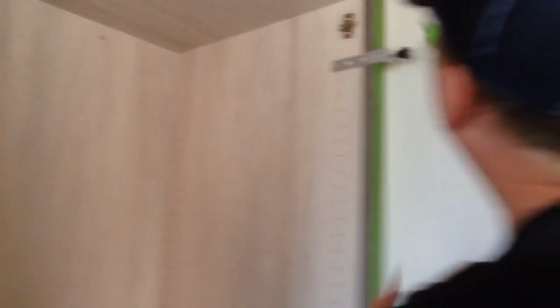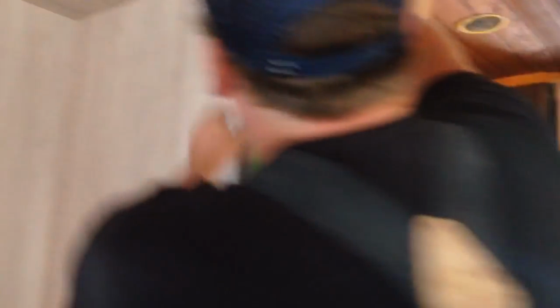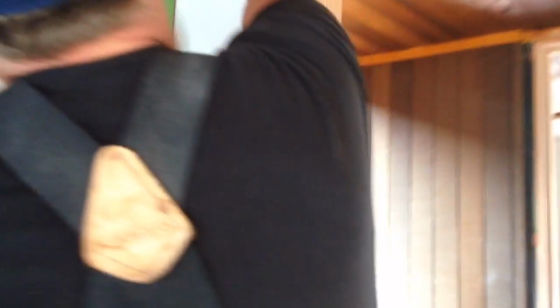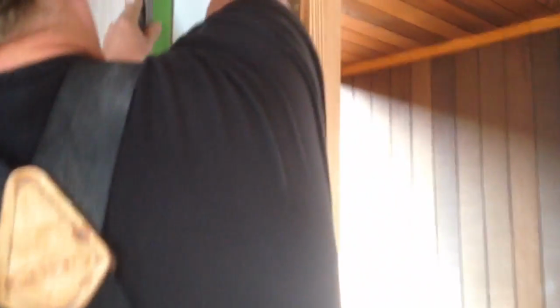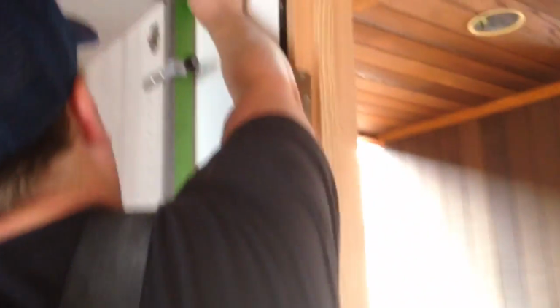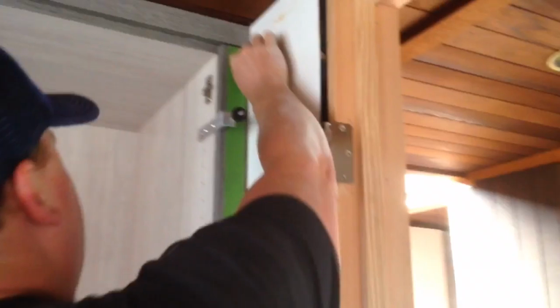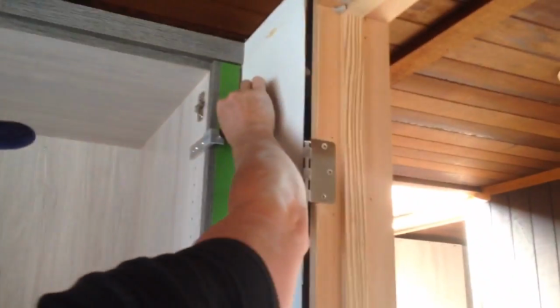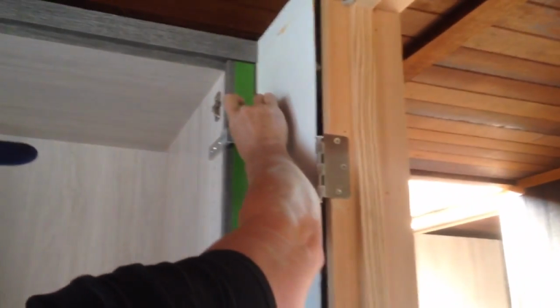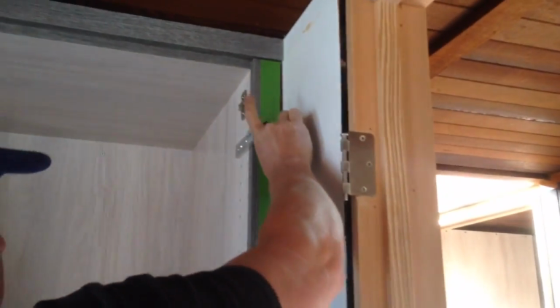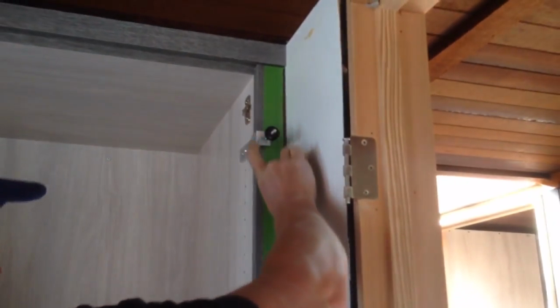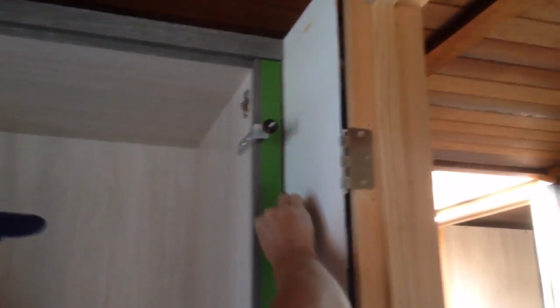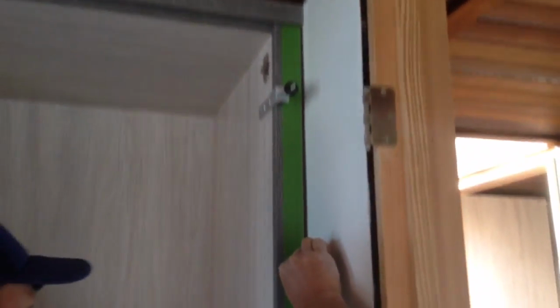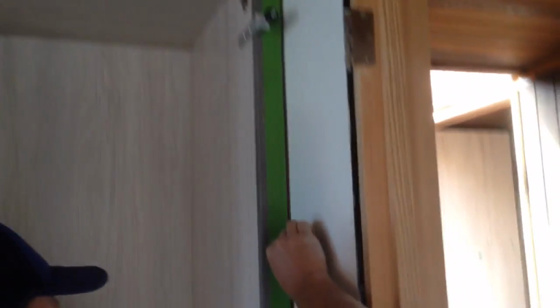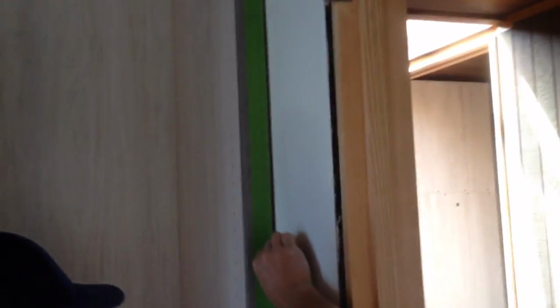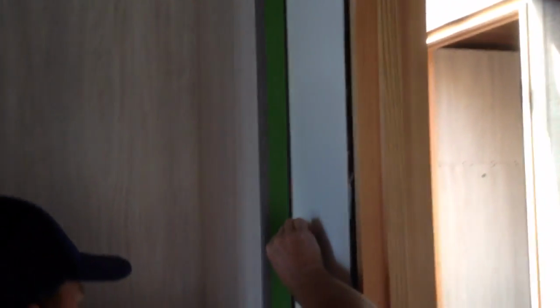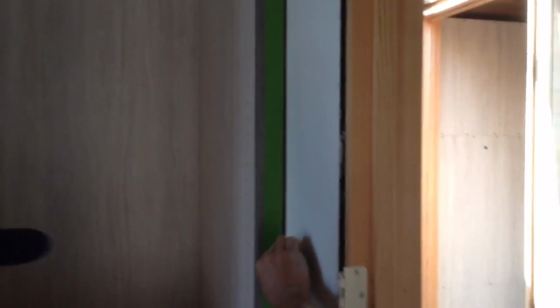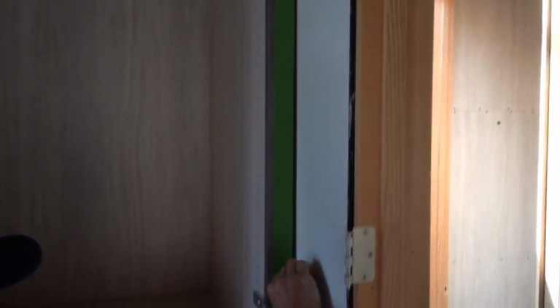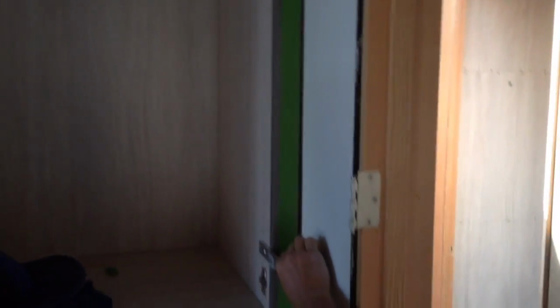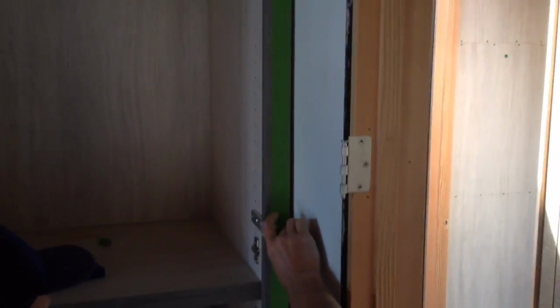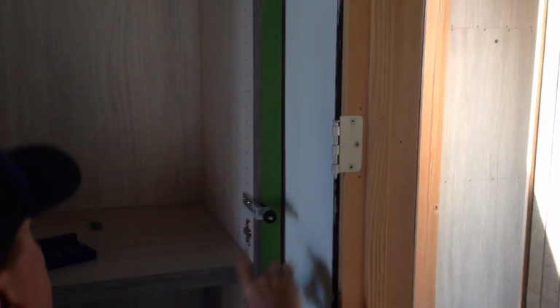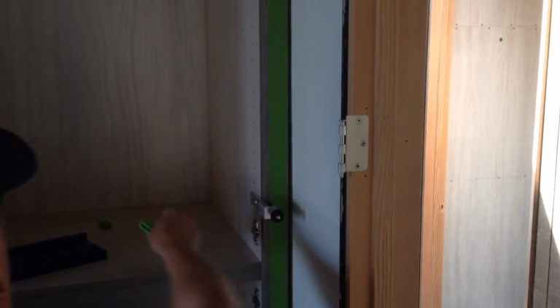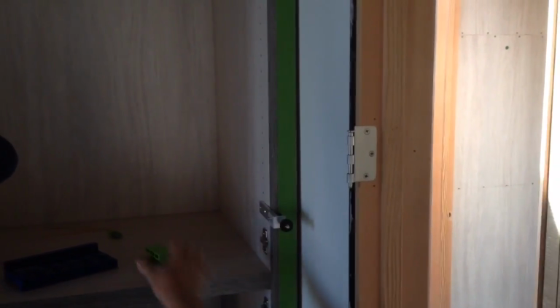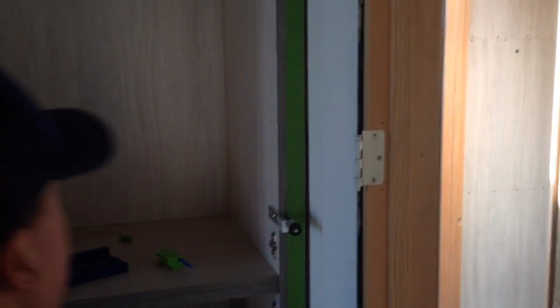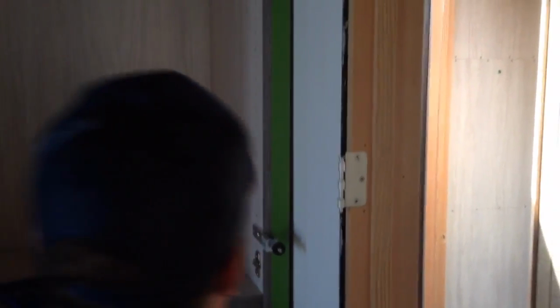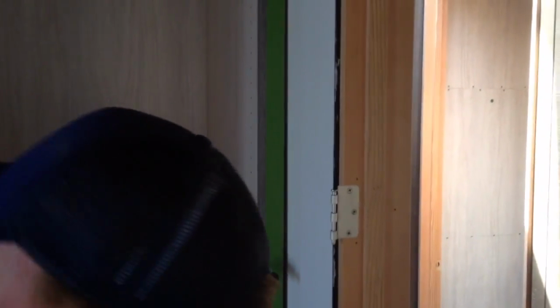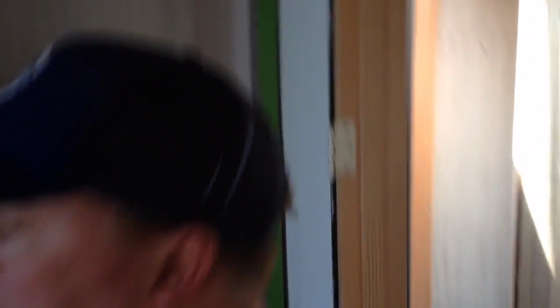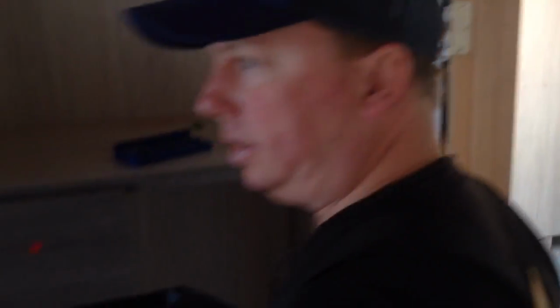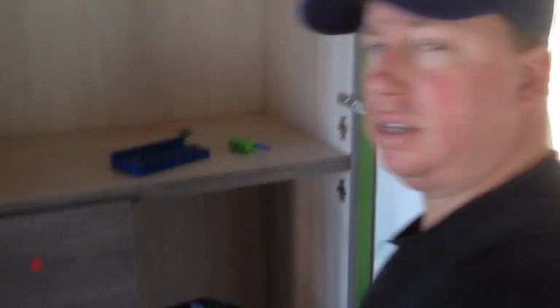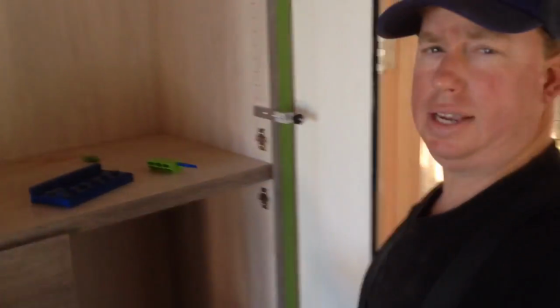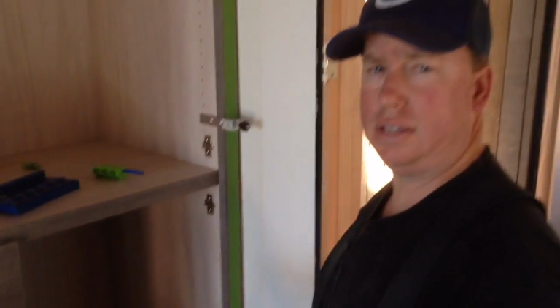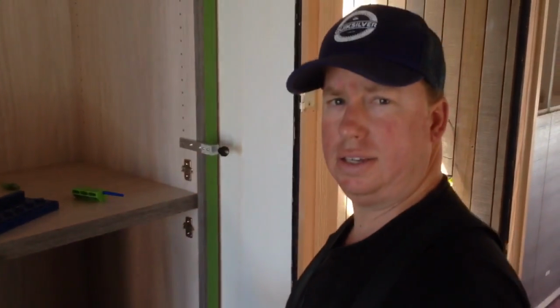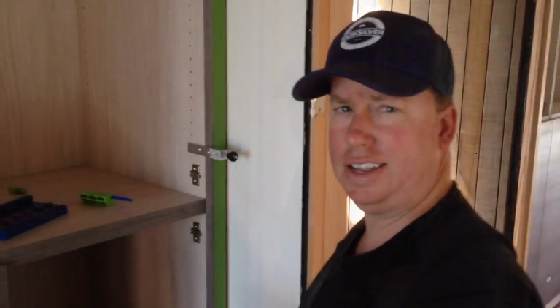Set your scriber at 3 quarters, and take it to the saw and cut it.